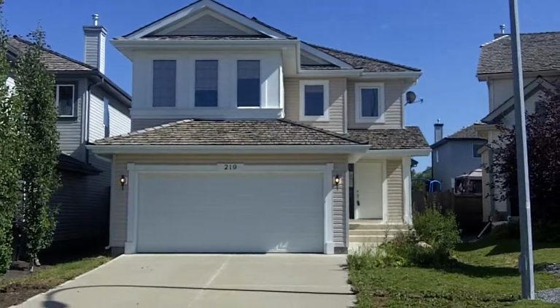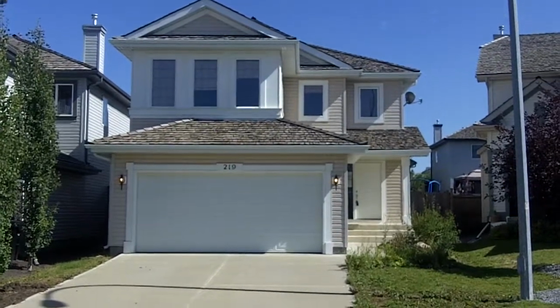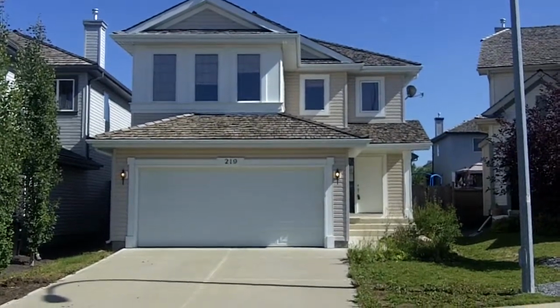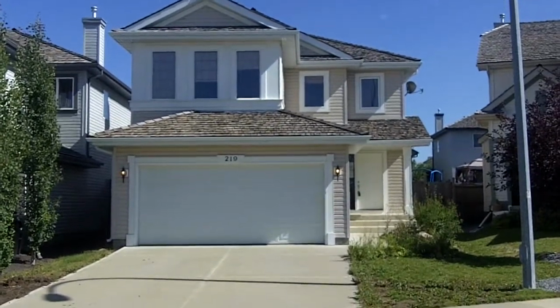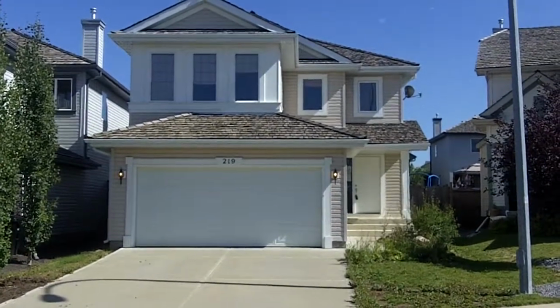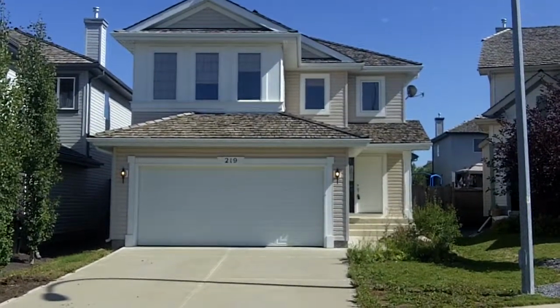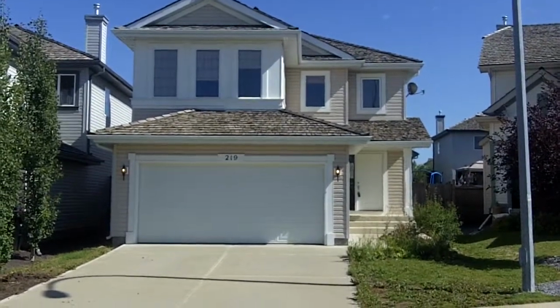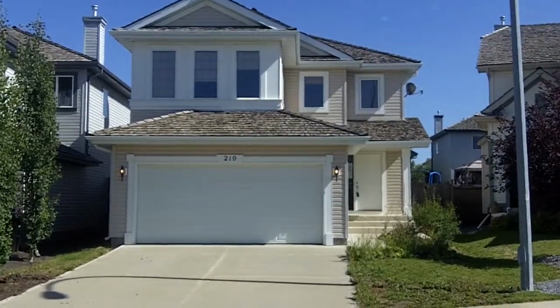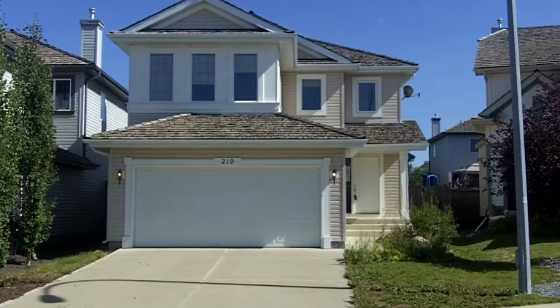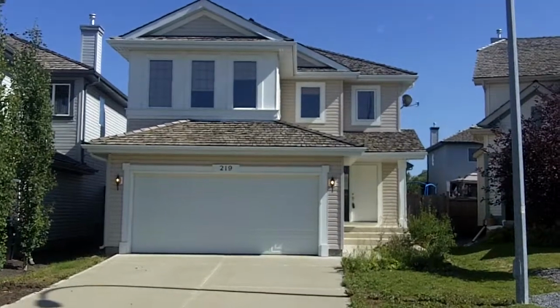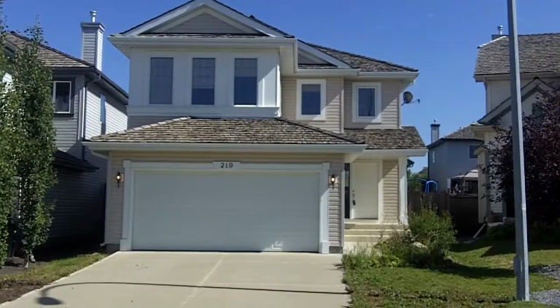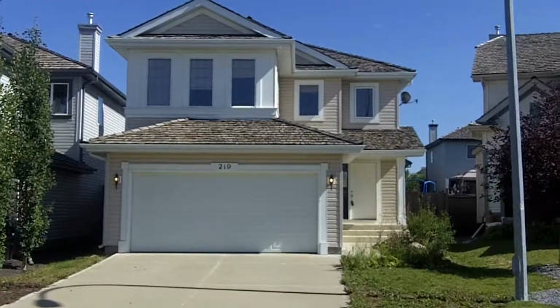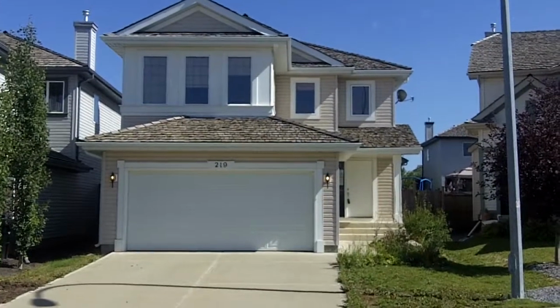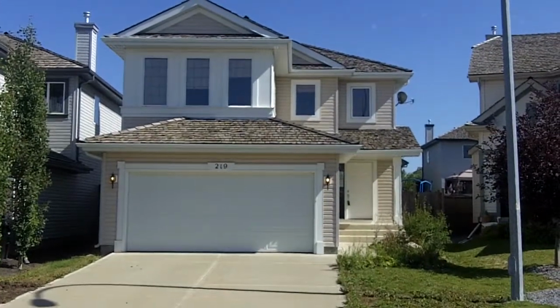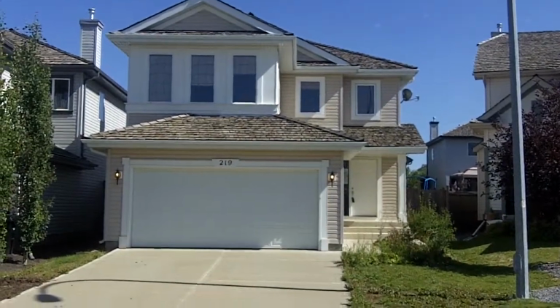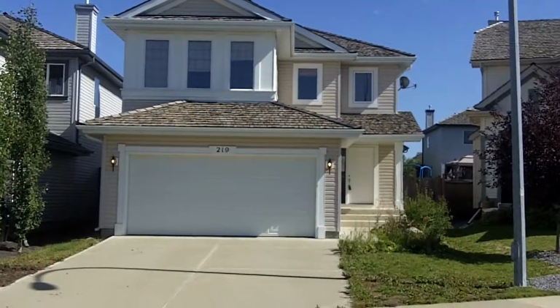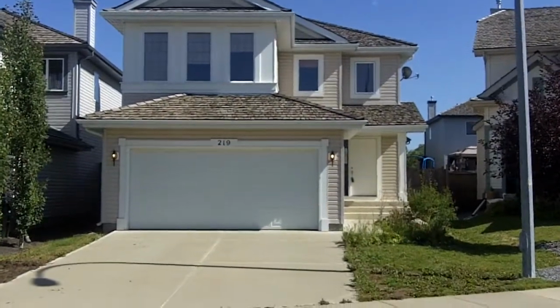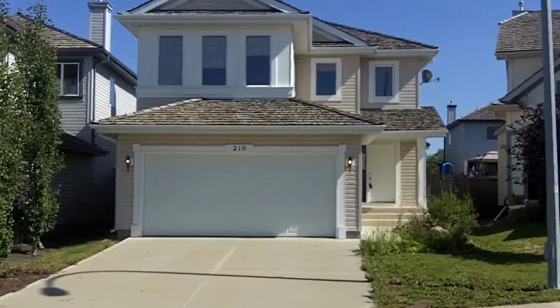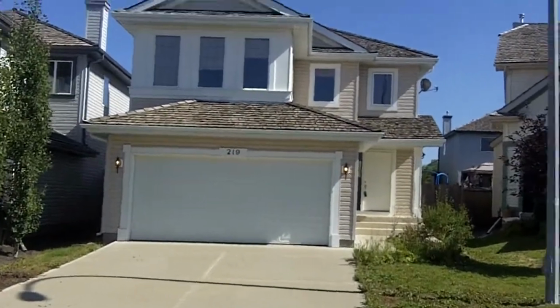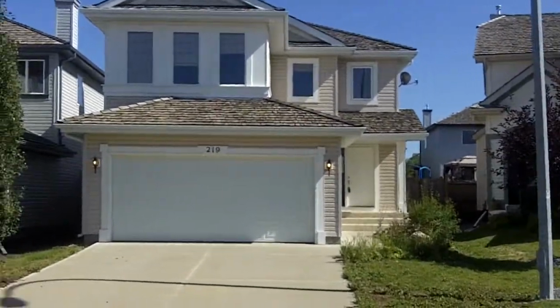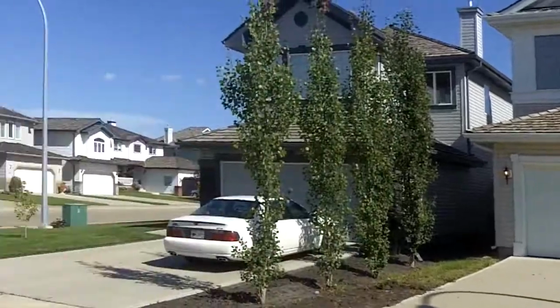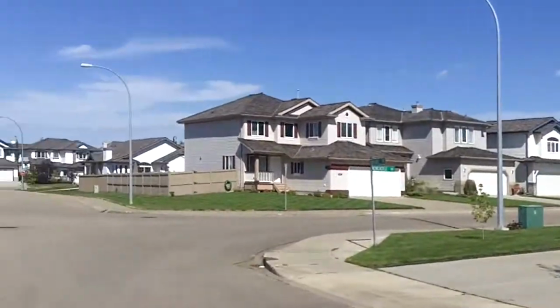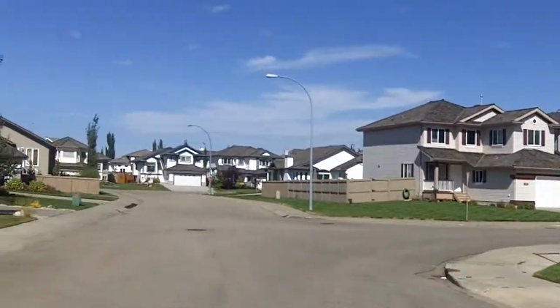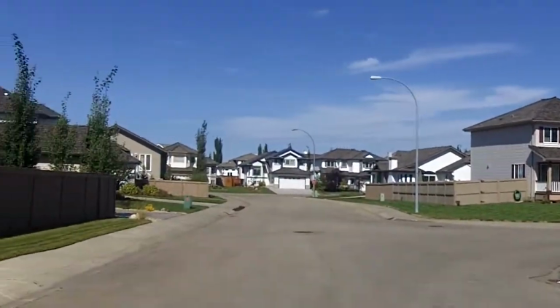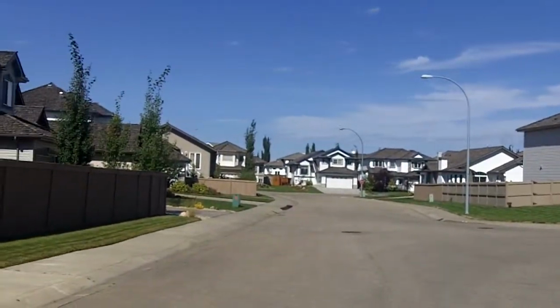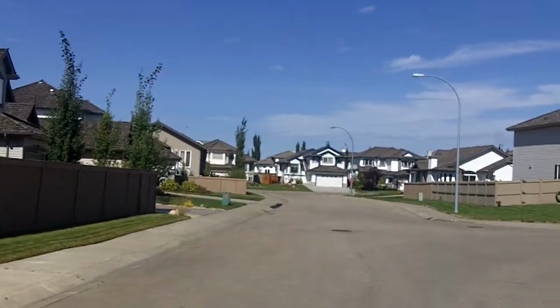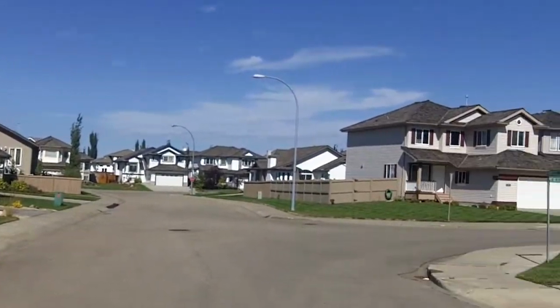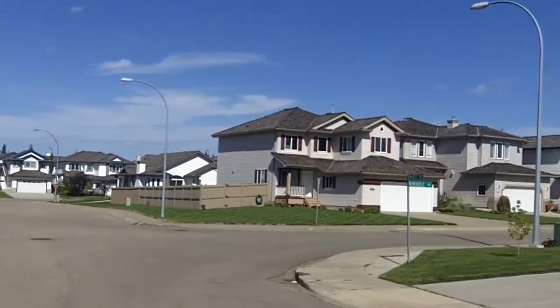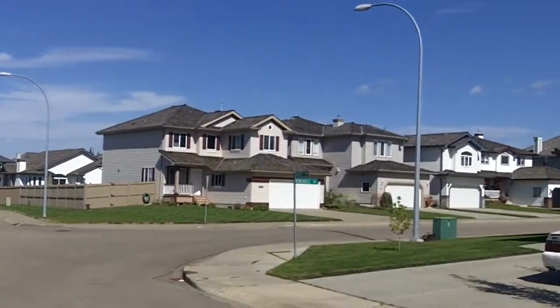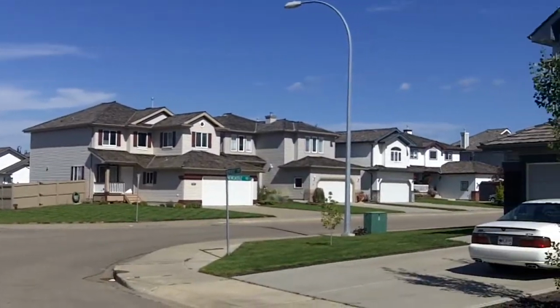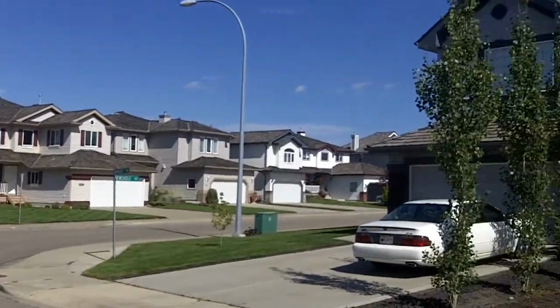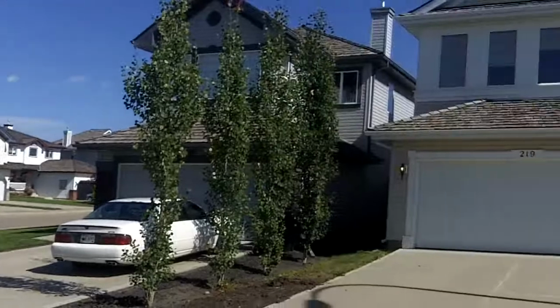Hello and welcome to 219 Newcastle Crescent in Sherwood Park. I'll try a little video tour of this home. Look down the street — lots of nice houses in the area.